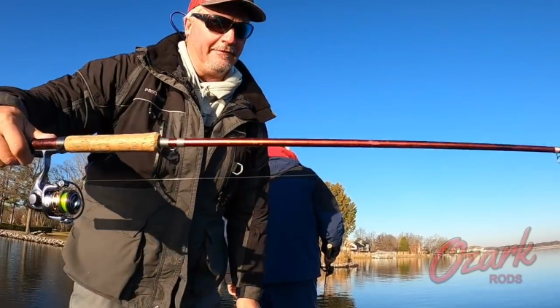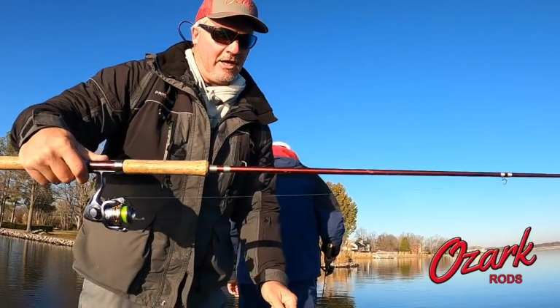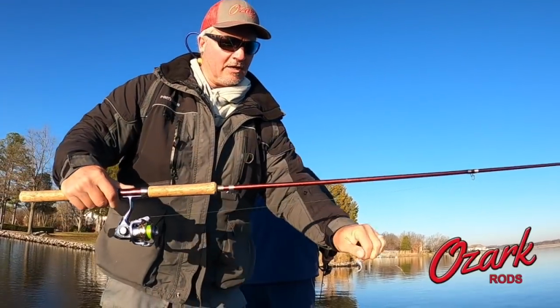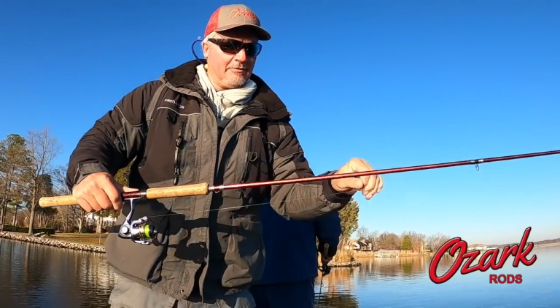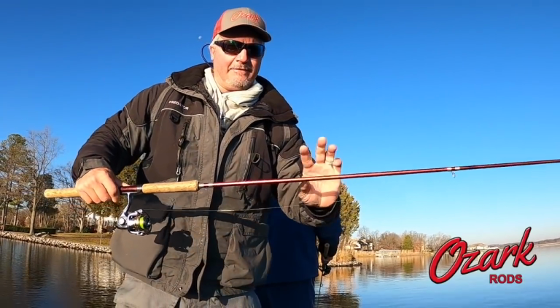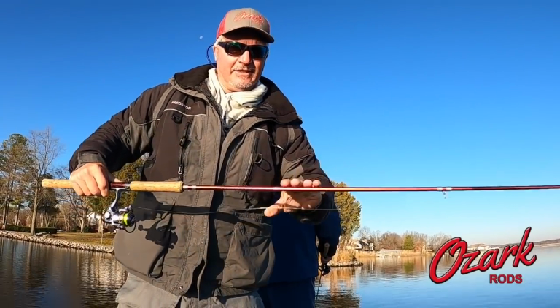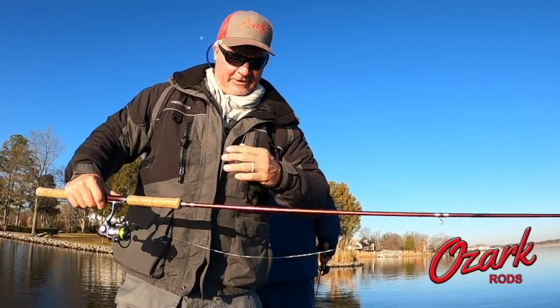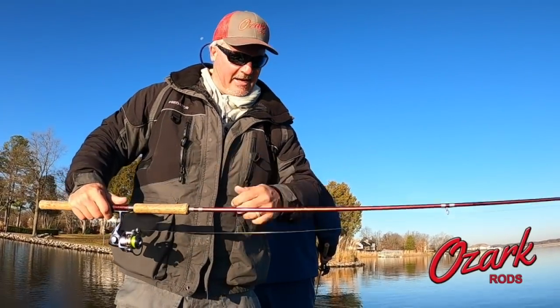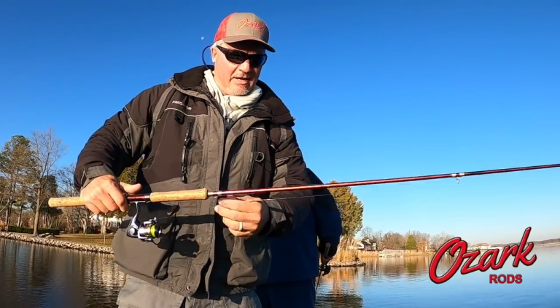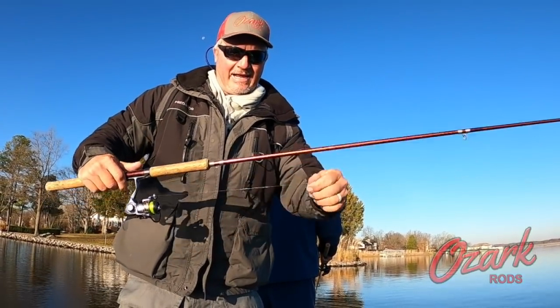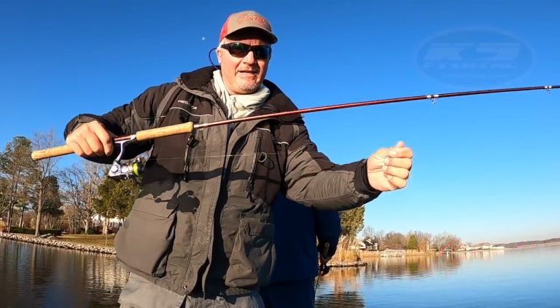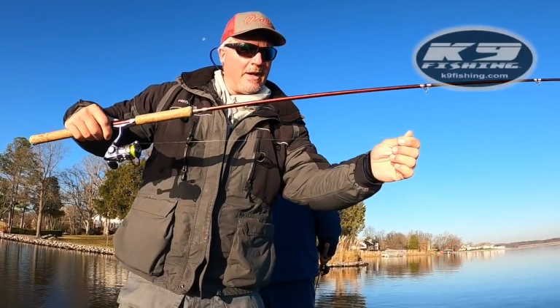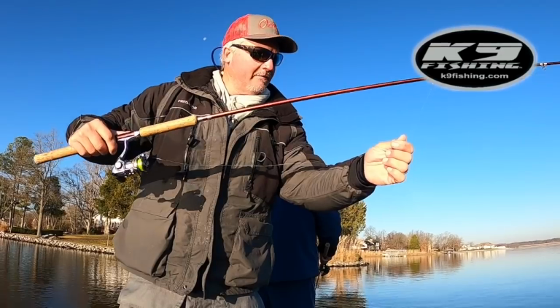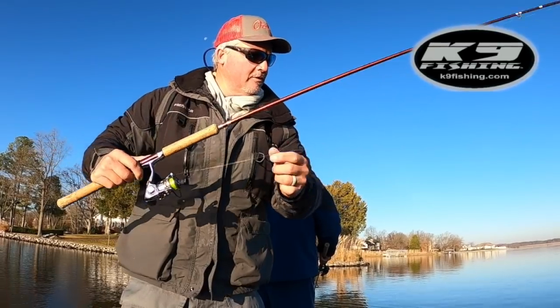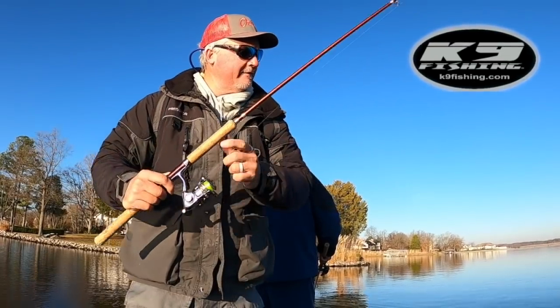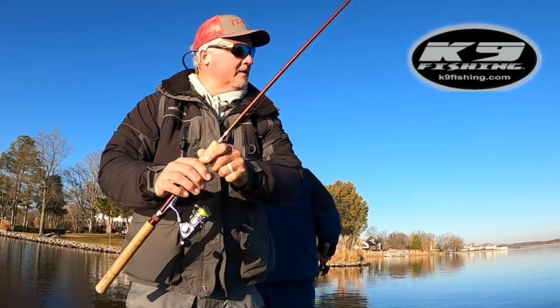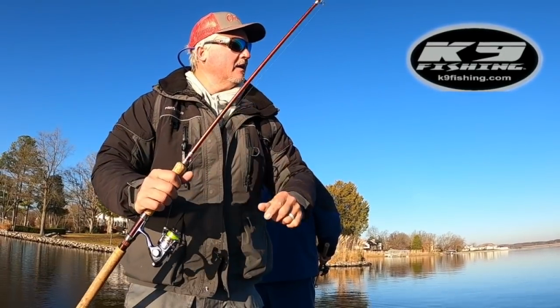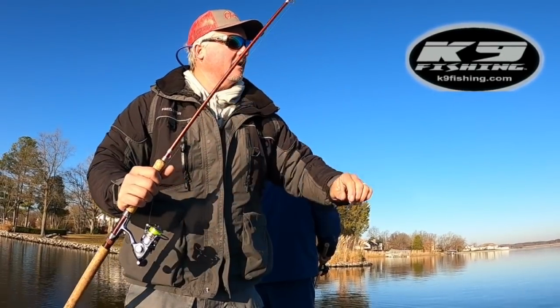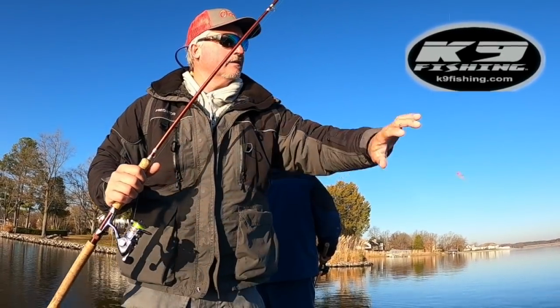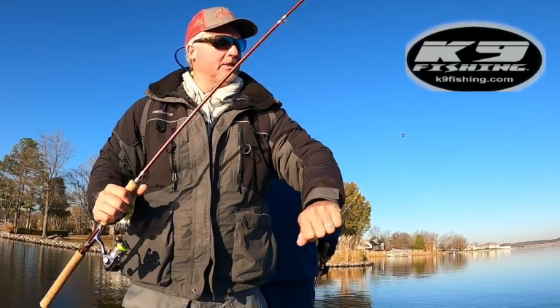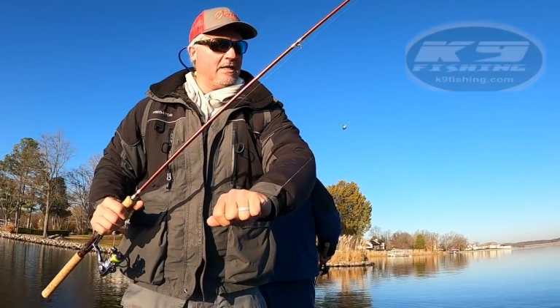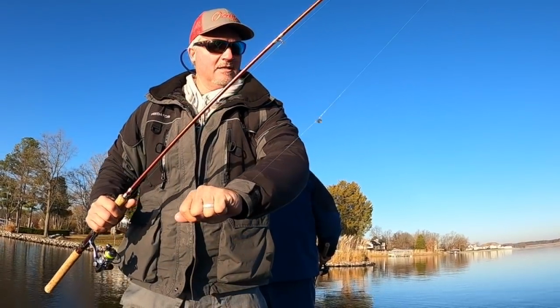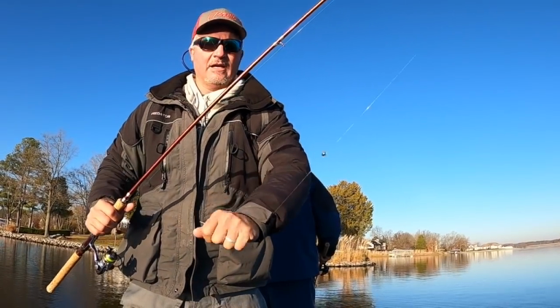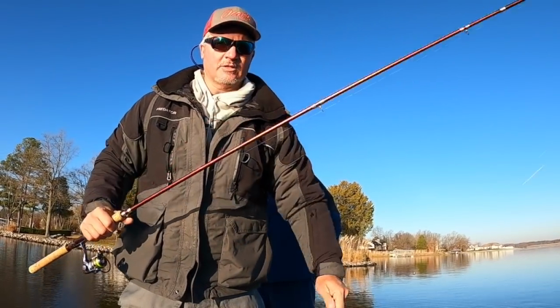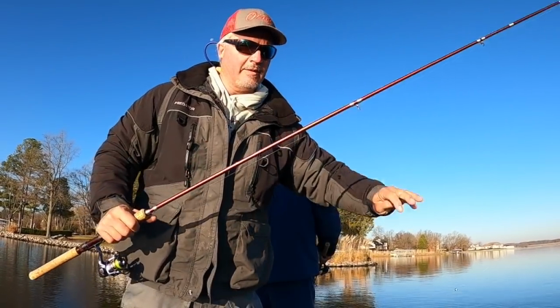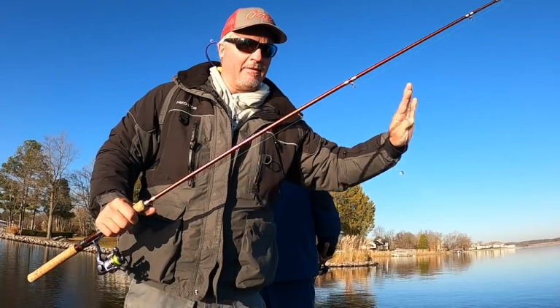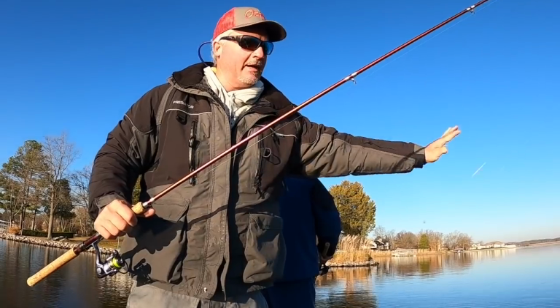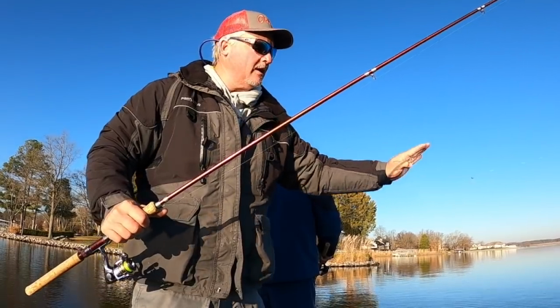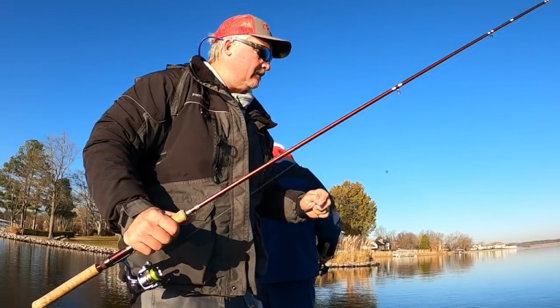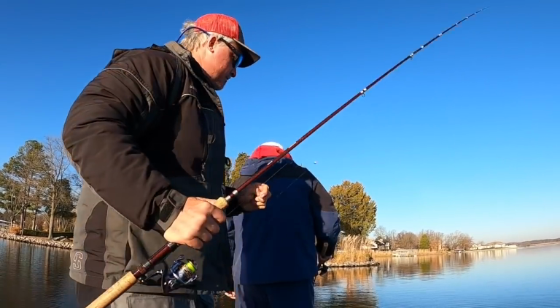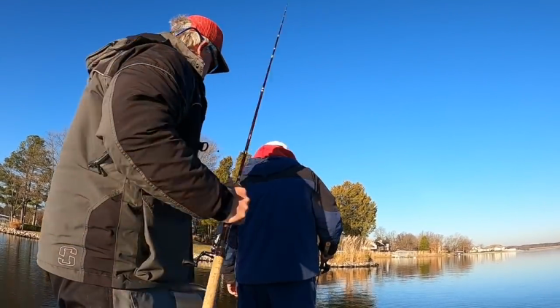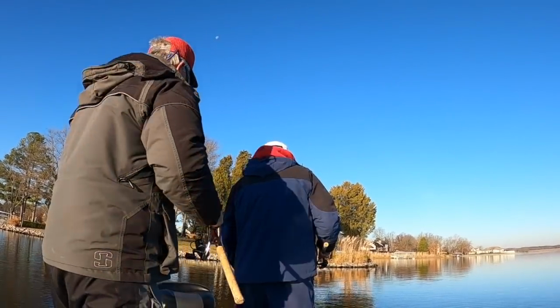Ten-footer, Ozark rod, 3lb fishing Elite Series — check them out. Canine, six-pound, high-fluoro, high-vis, split shot, and I'm just swimming a bait right across it. Janko fishing.